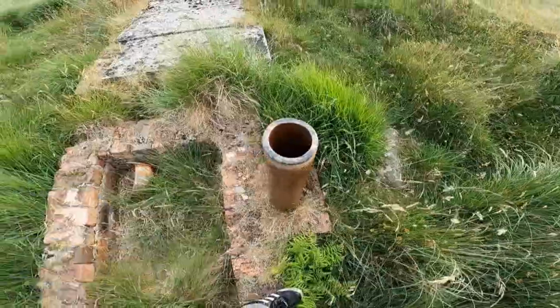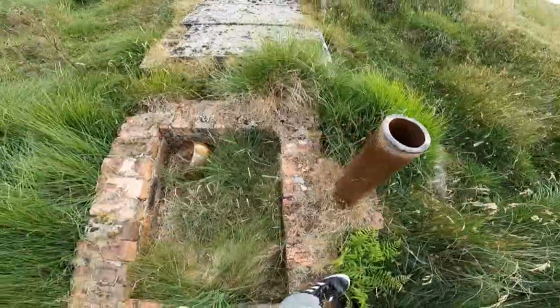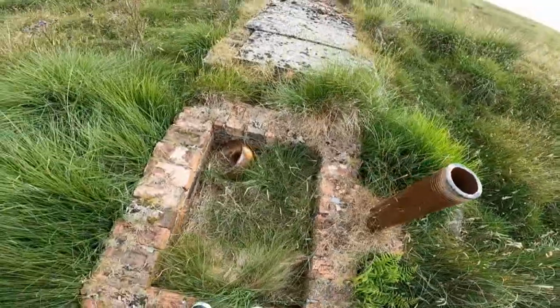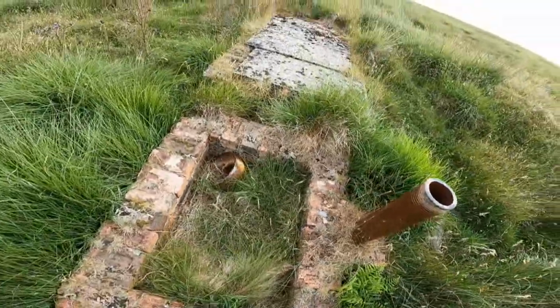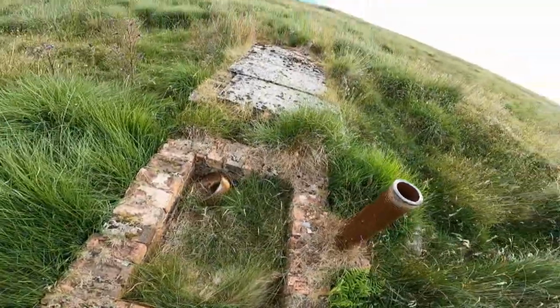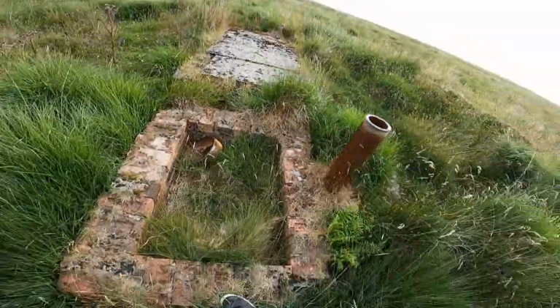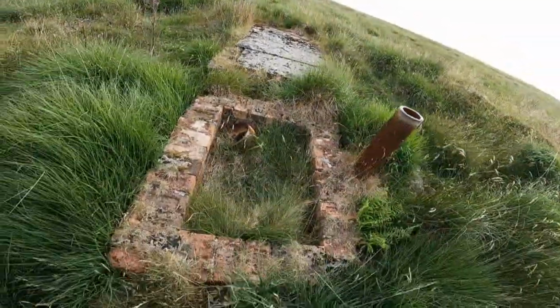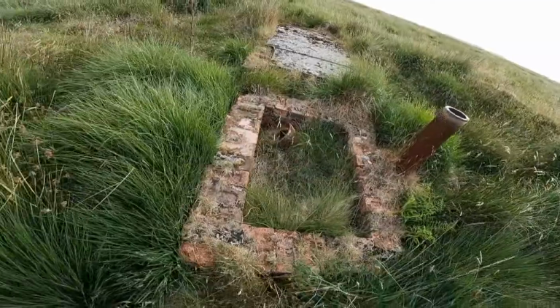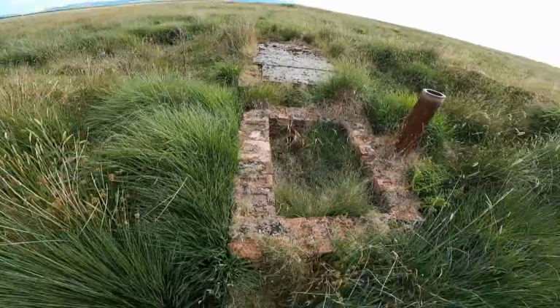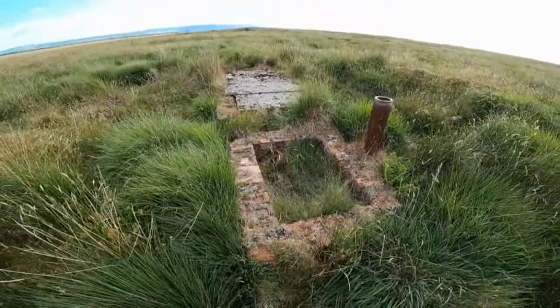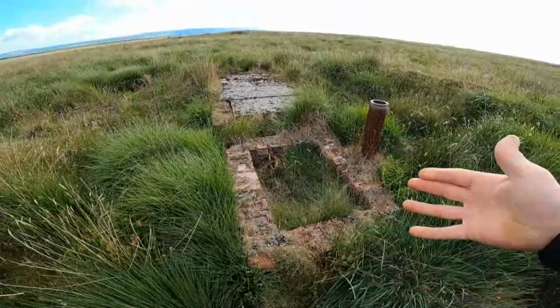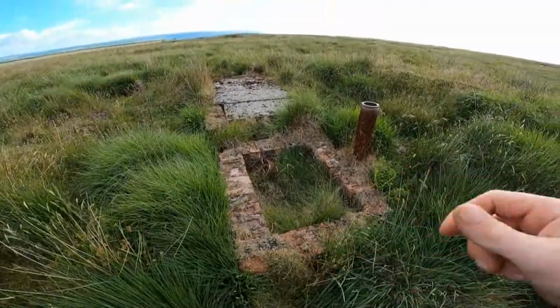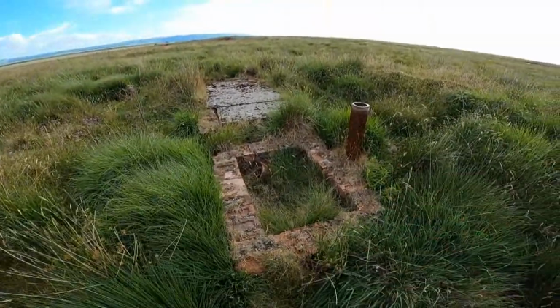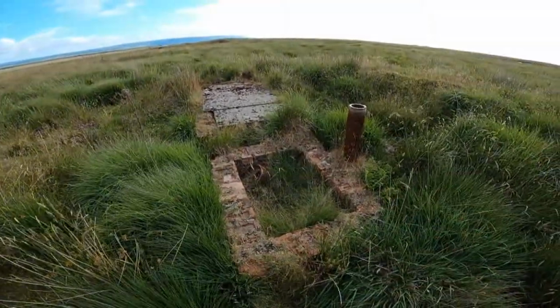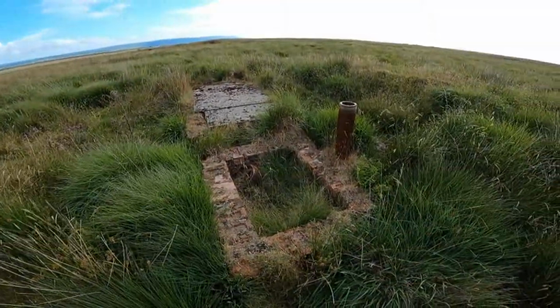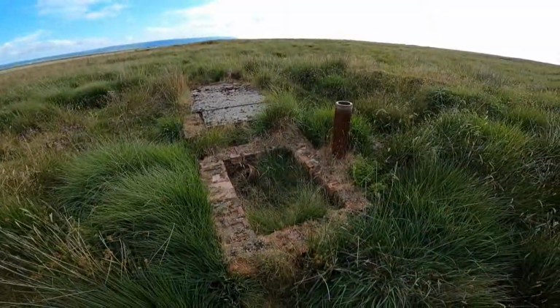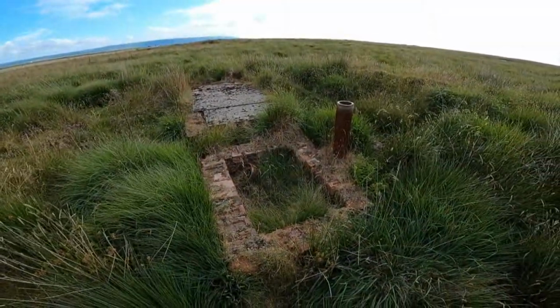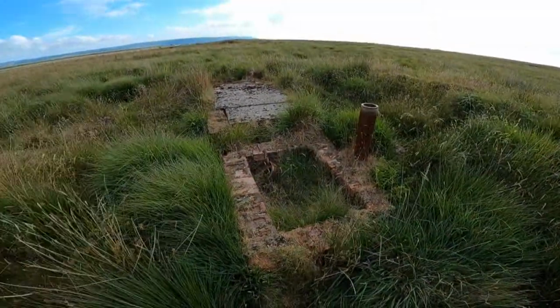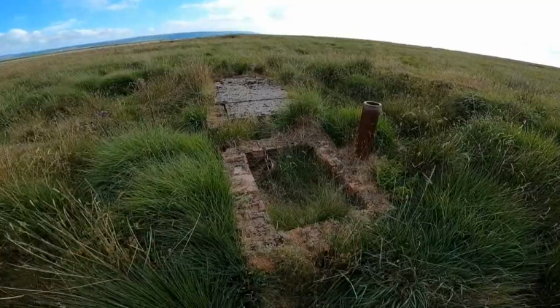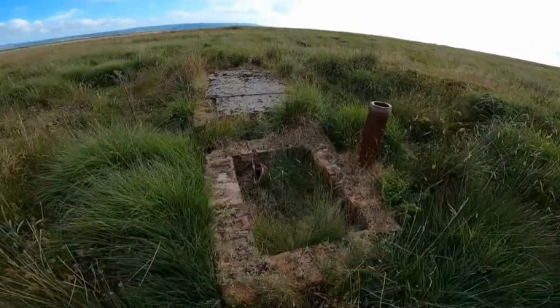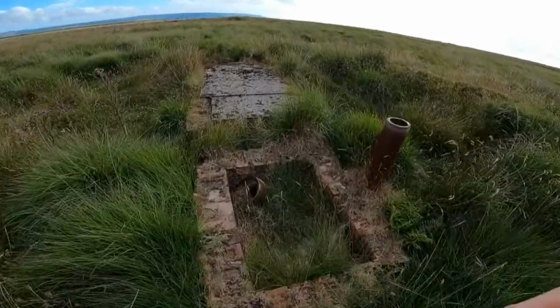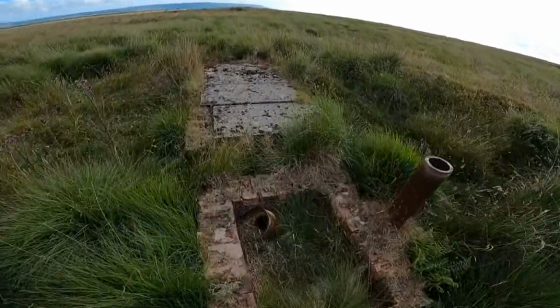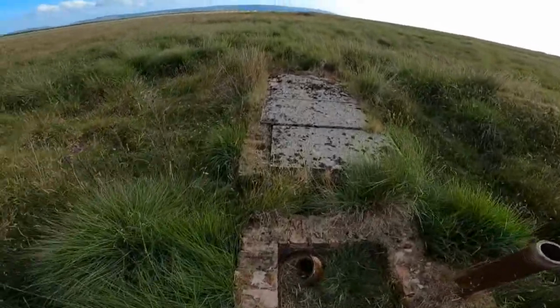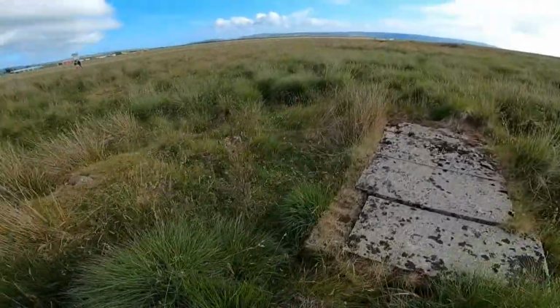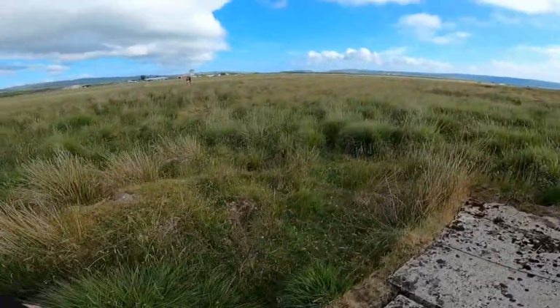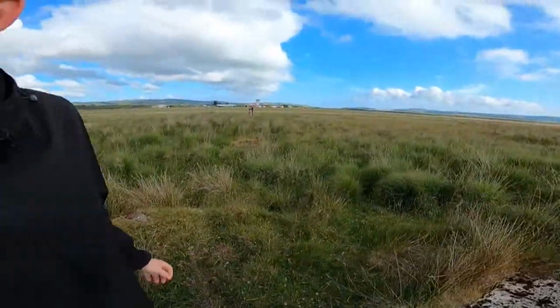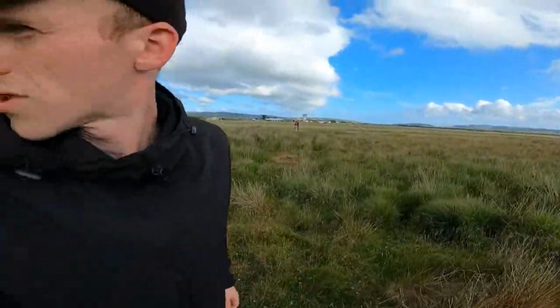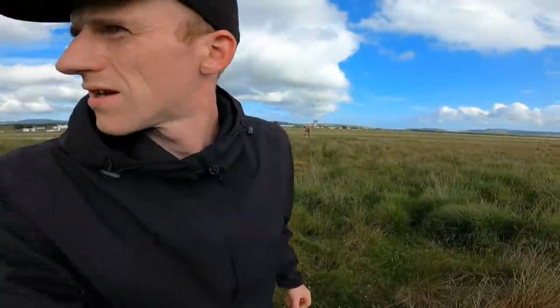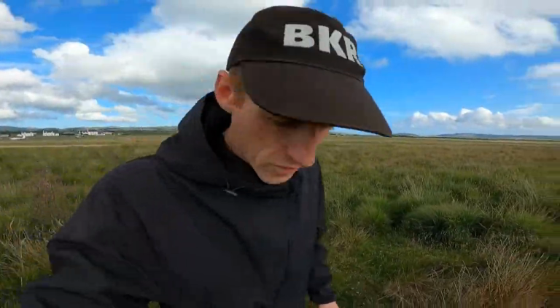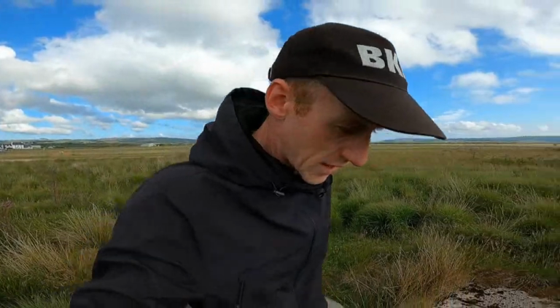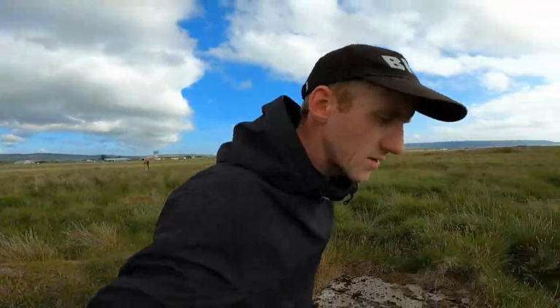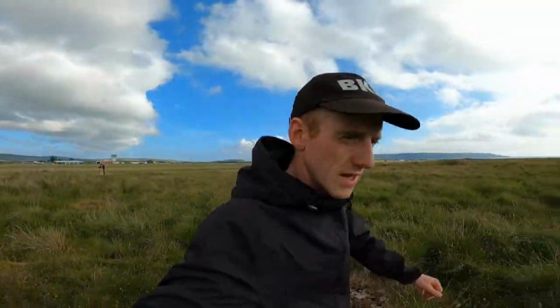It's cool to see World War II history, even if it's like — this is a World War II septic tank, here it is in the long grass. So I think under my feet here there must be a few different tanks and stuff like that.